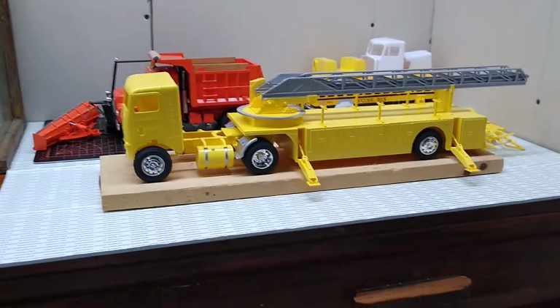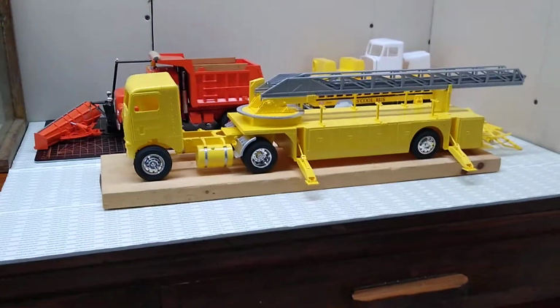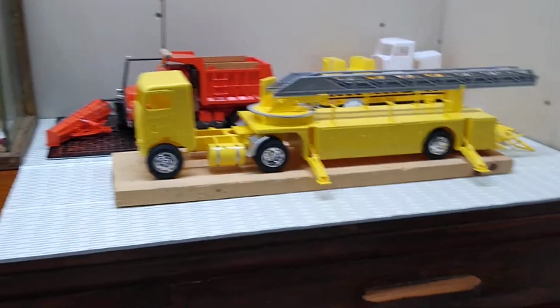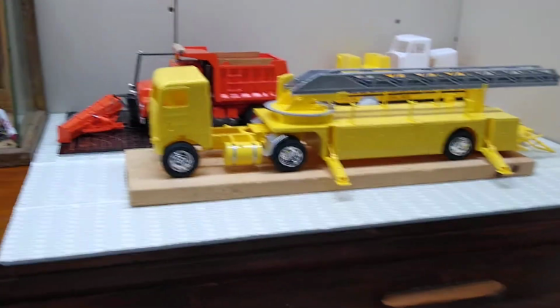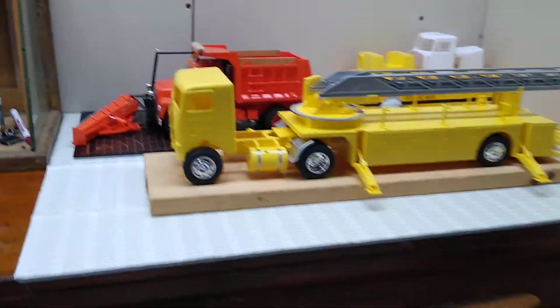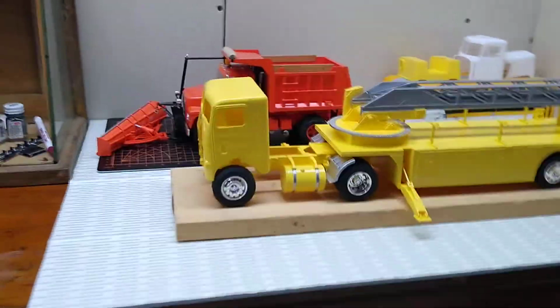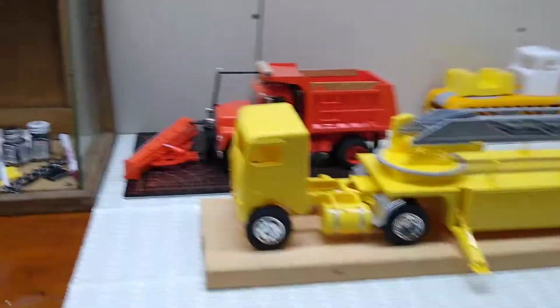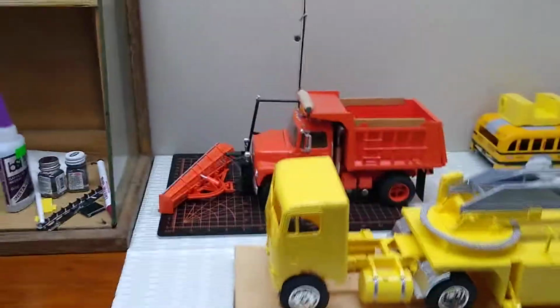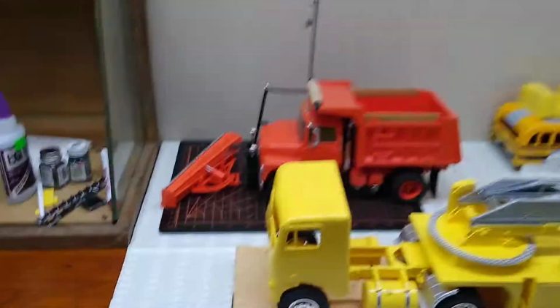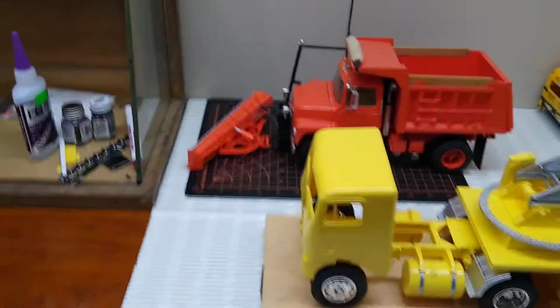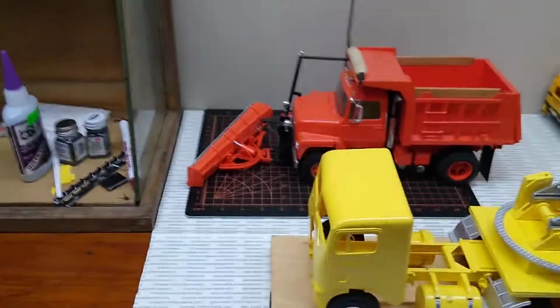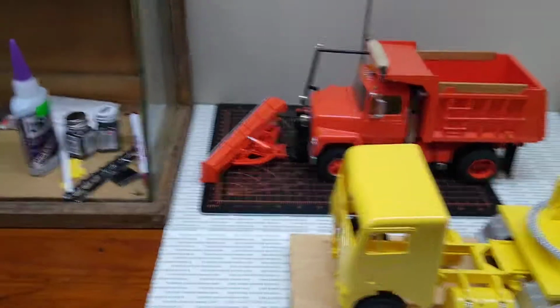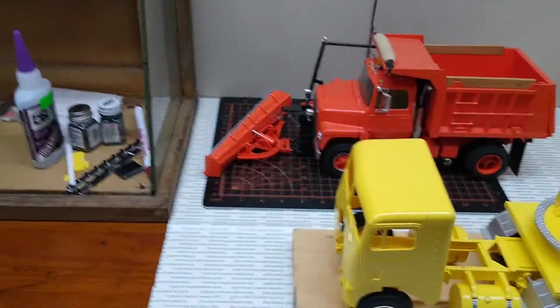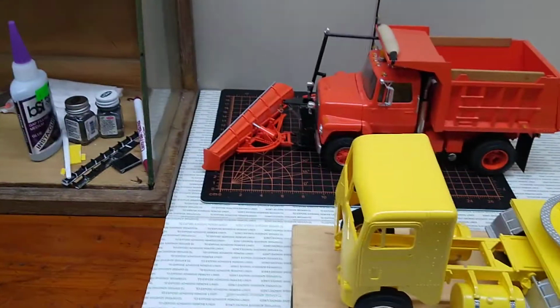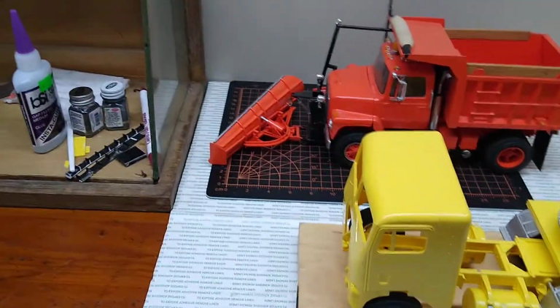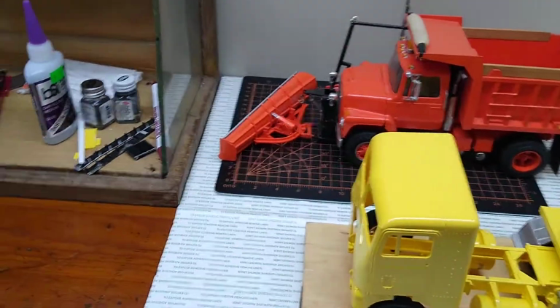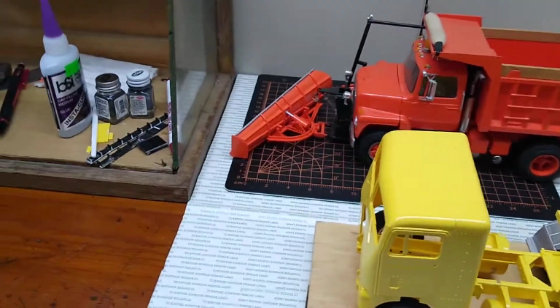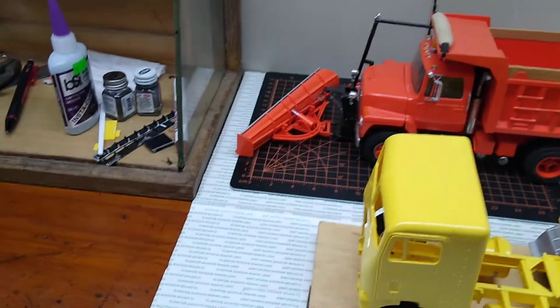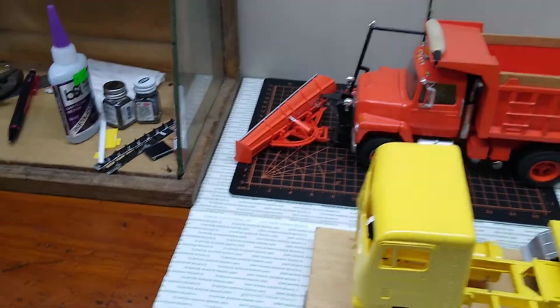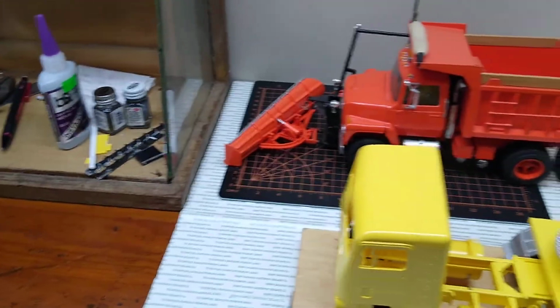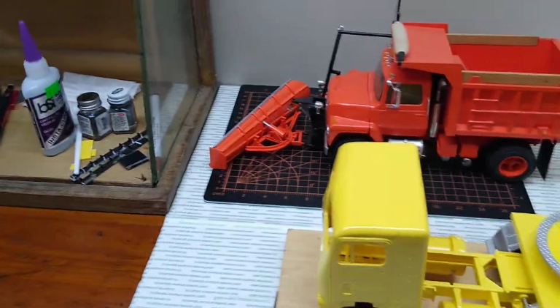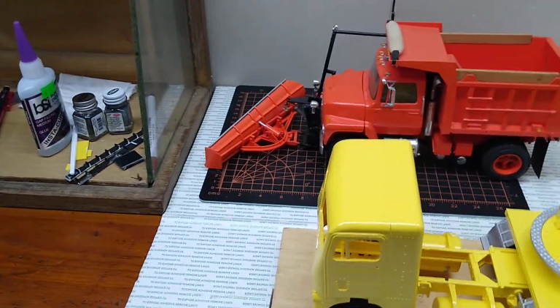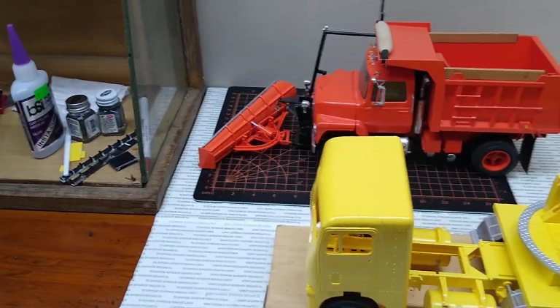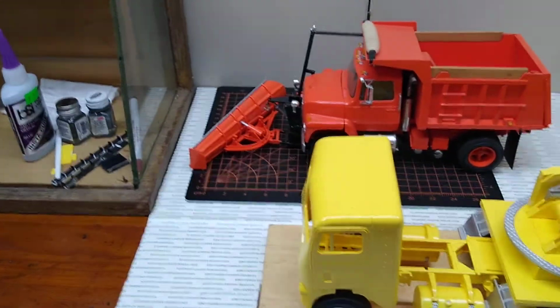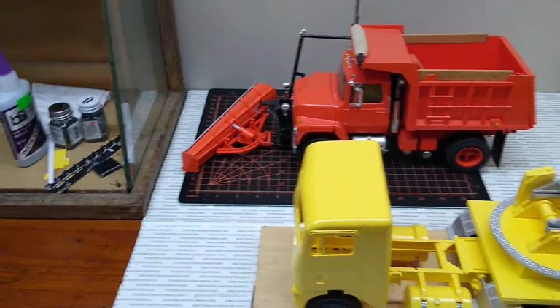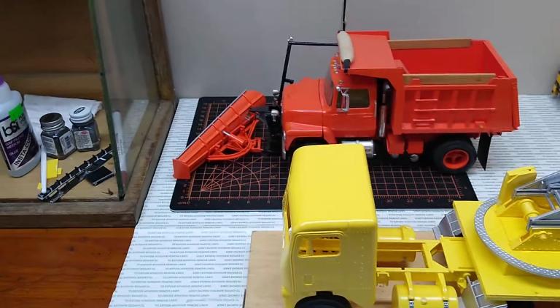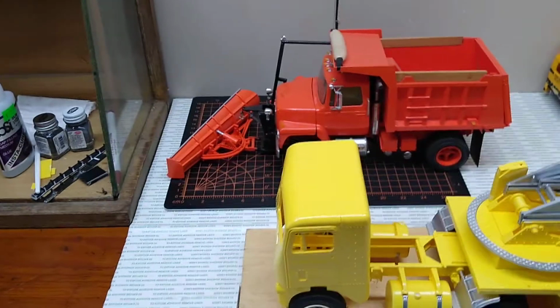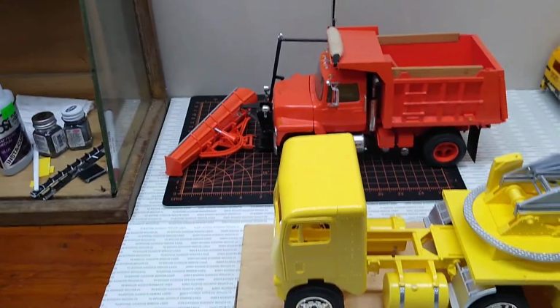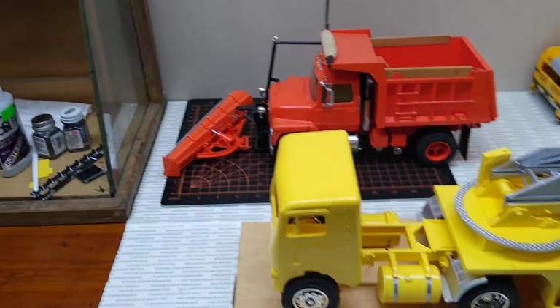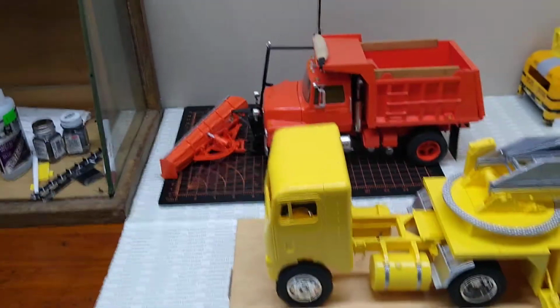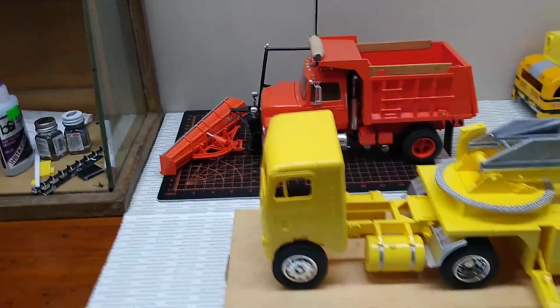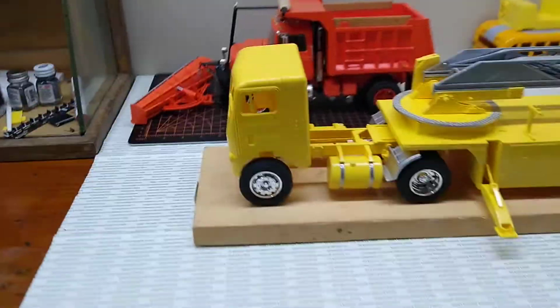It'll look good when it's done. And I just wanted to let you know that on my plow truck, I put the original plow back on the front of it — it actually makes it look better. Alright, thanks guys.